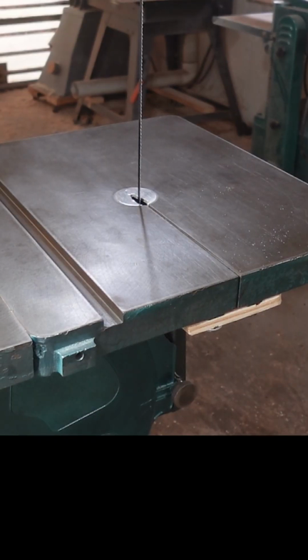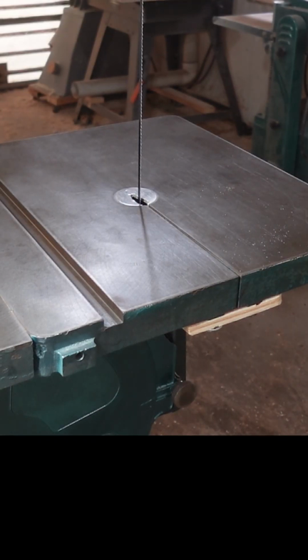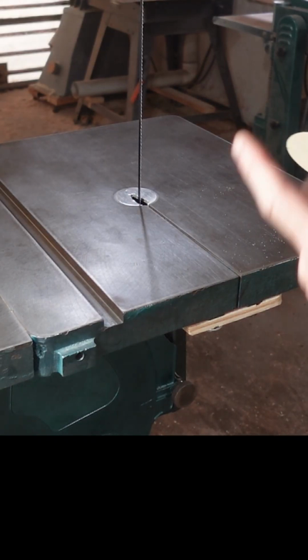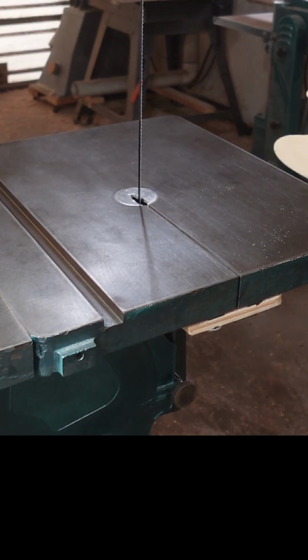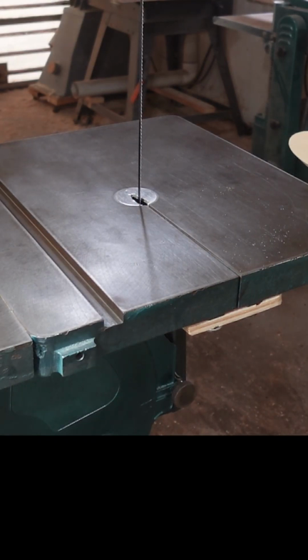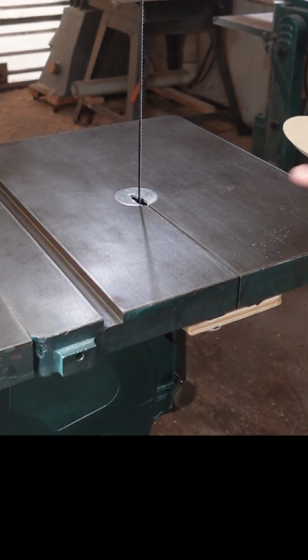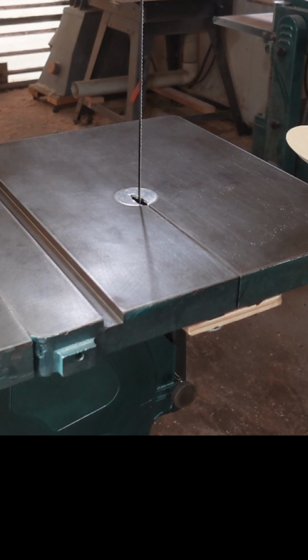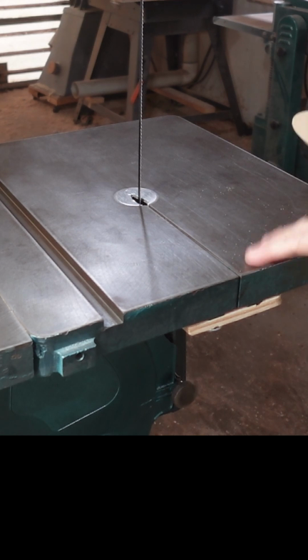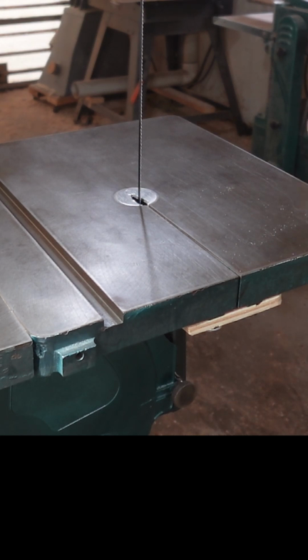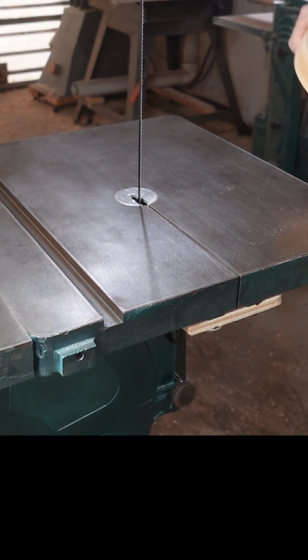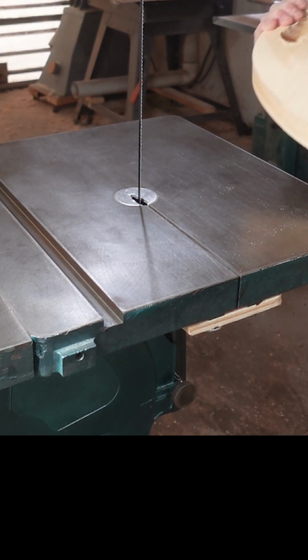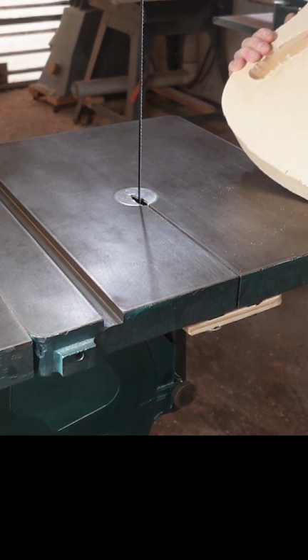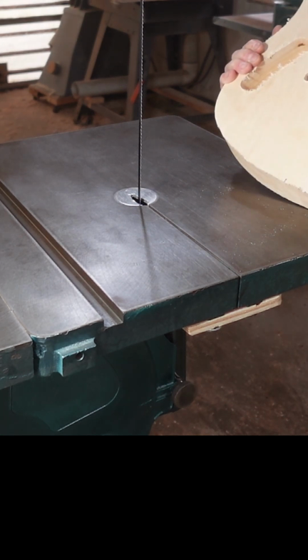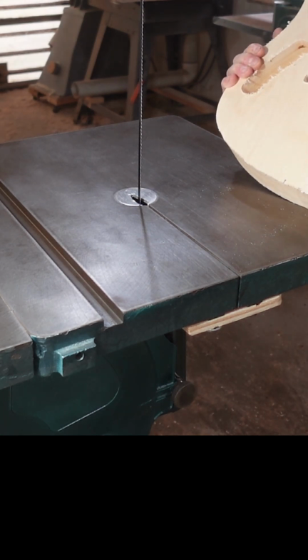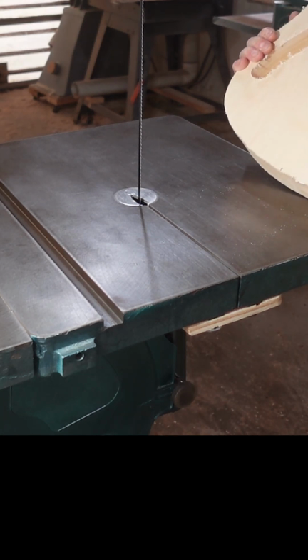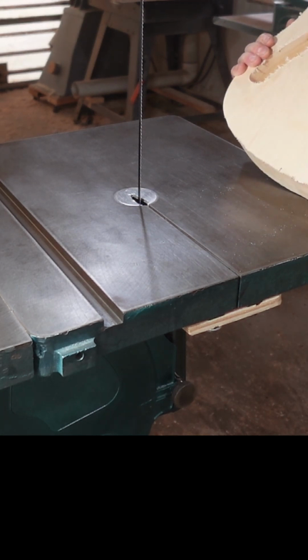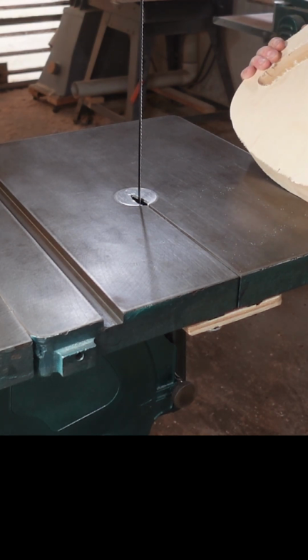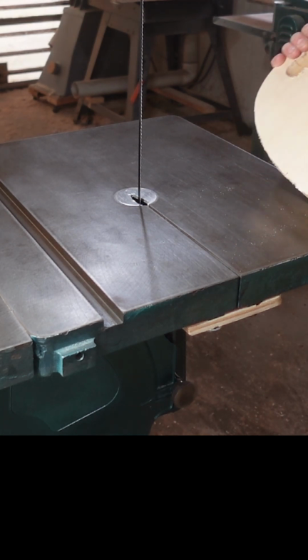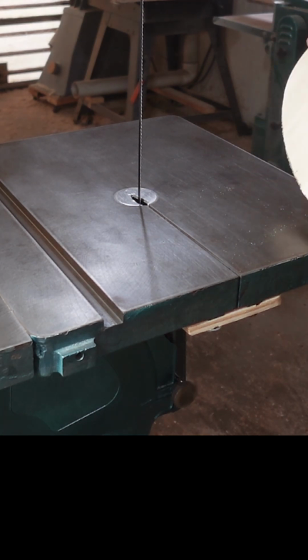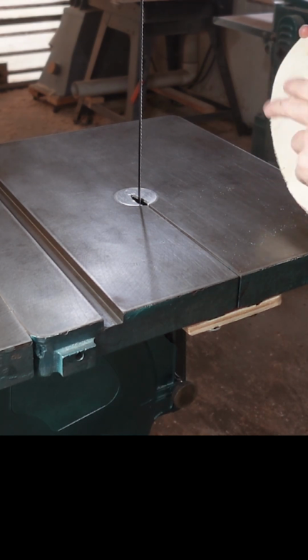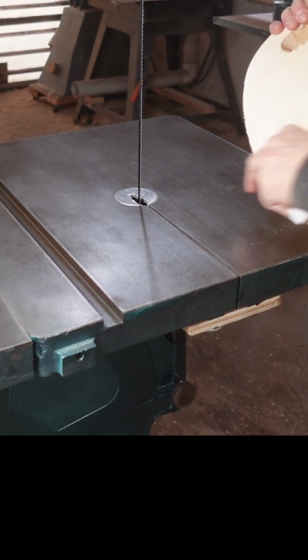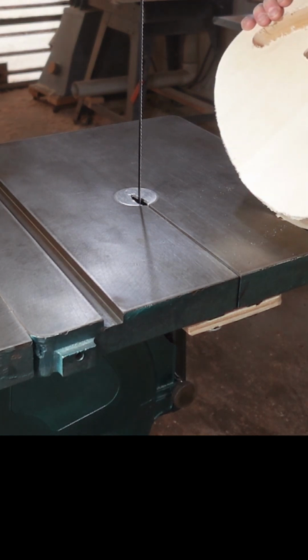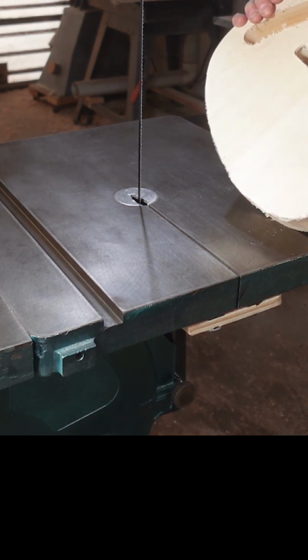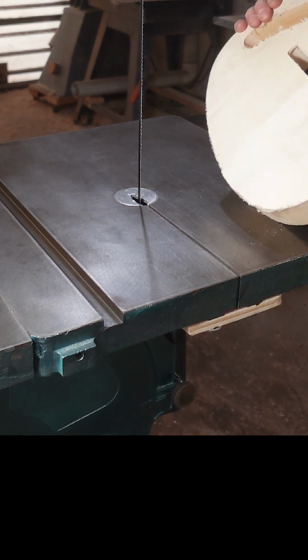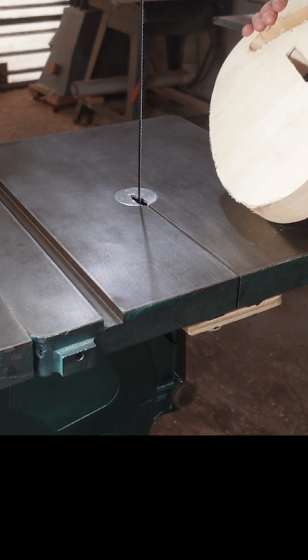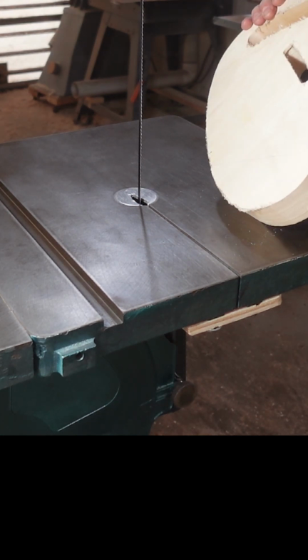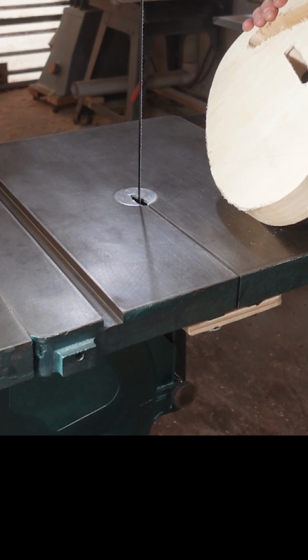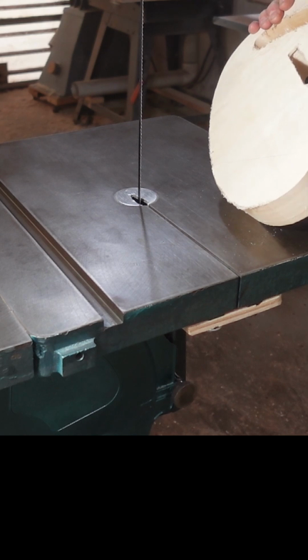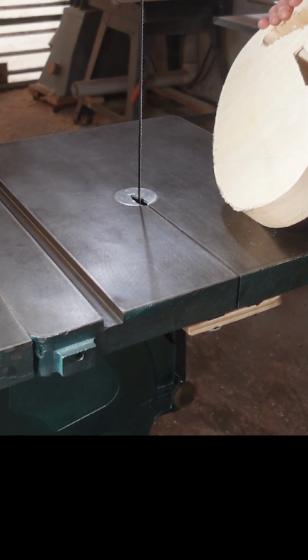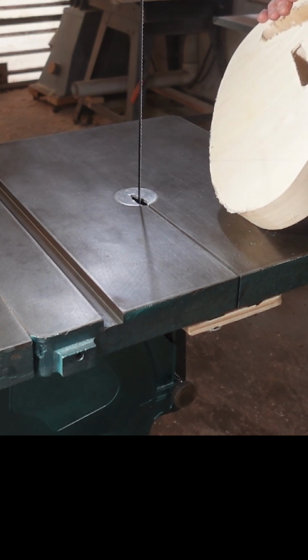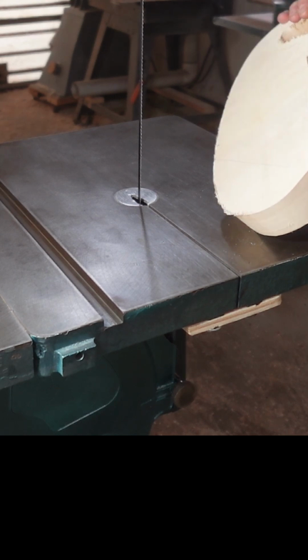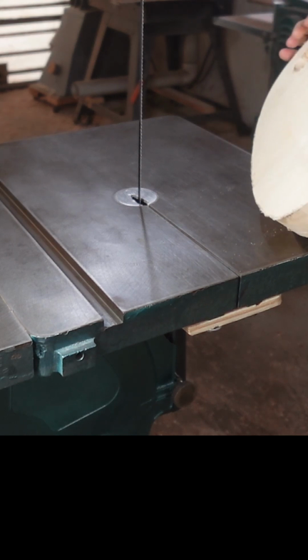At the bandsaw, as you know, I do the forearms and the belly cuts by hand, so I'll hog out the material here, and then bring it over to the monster.